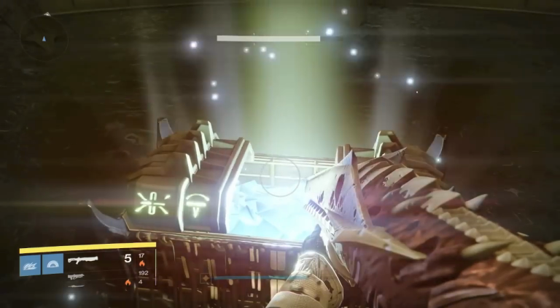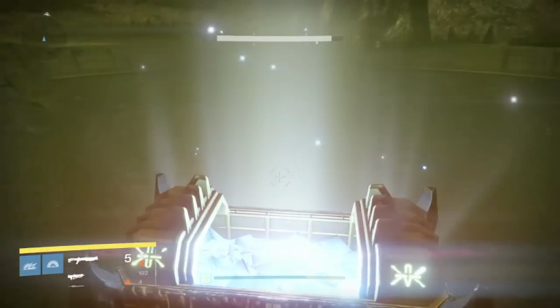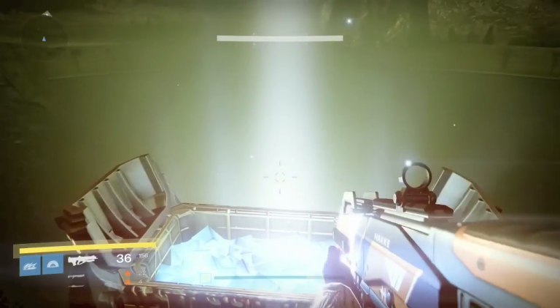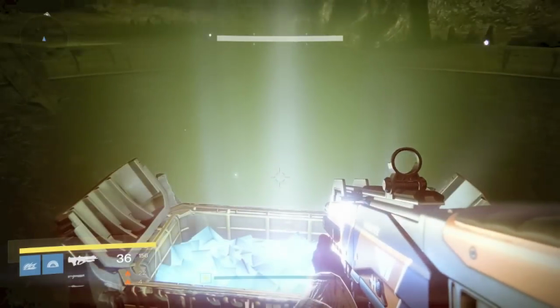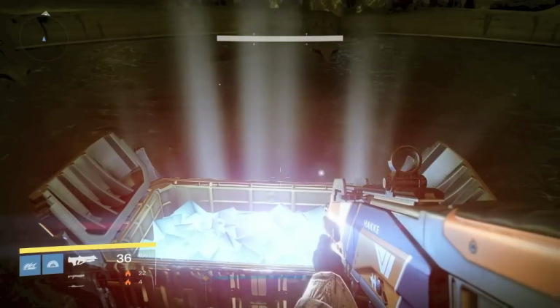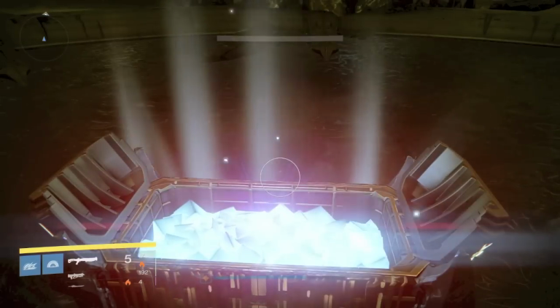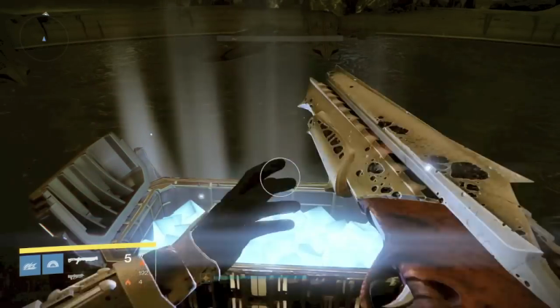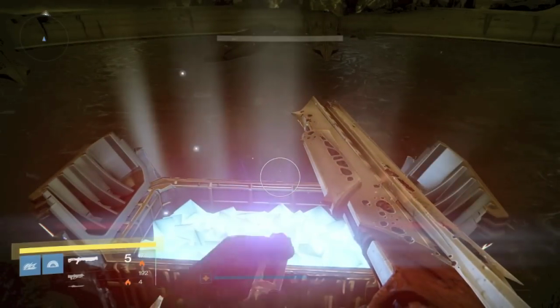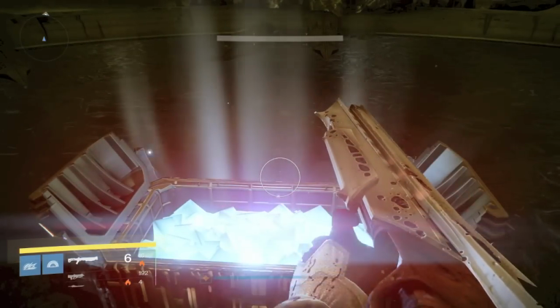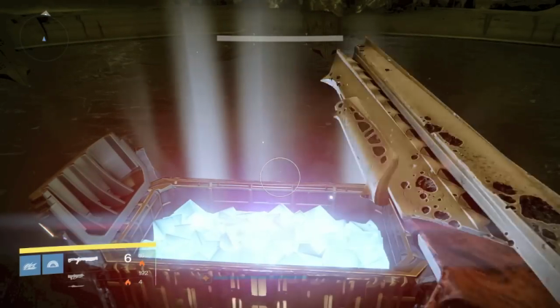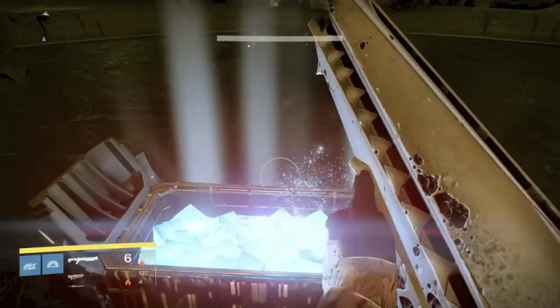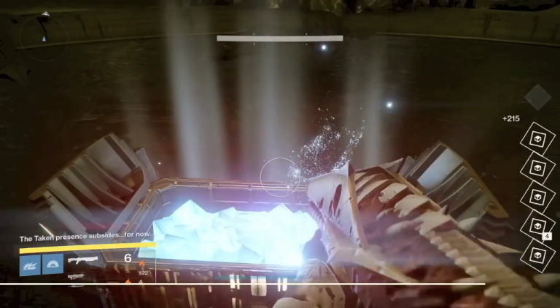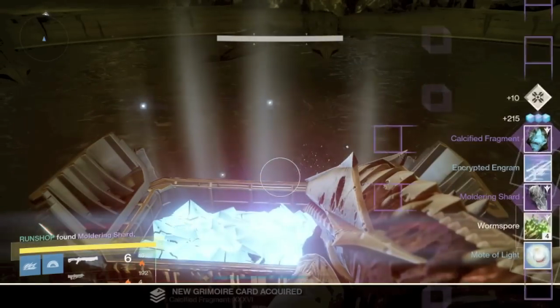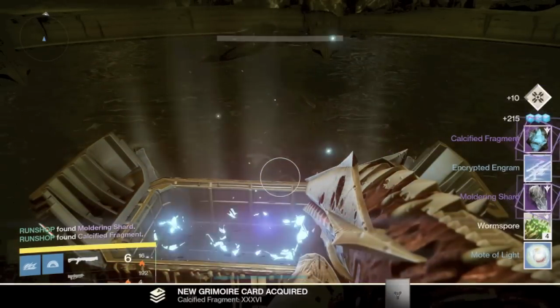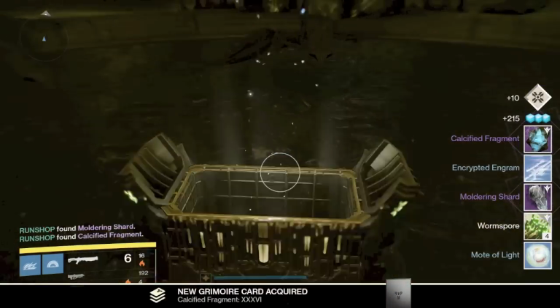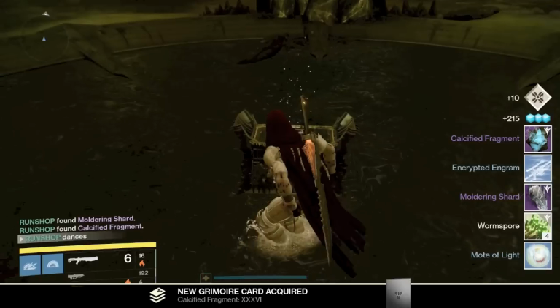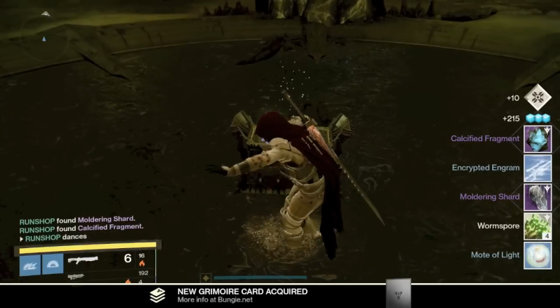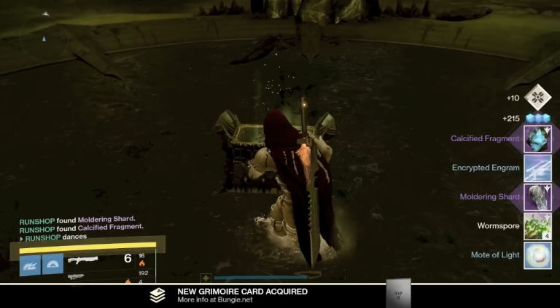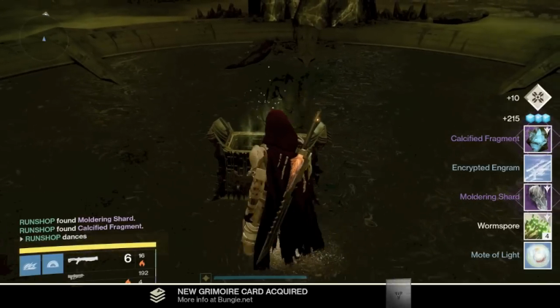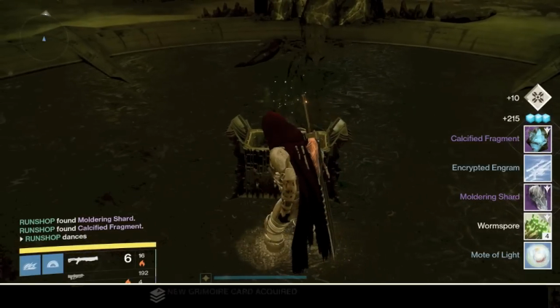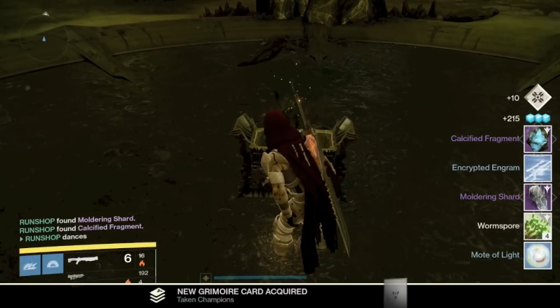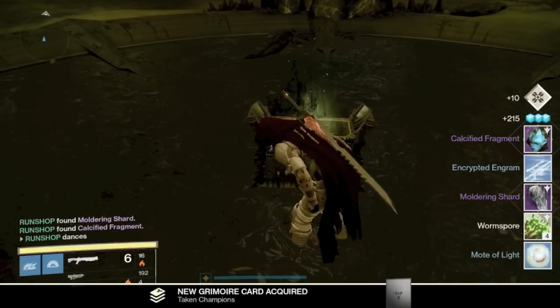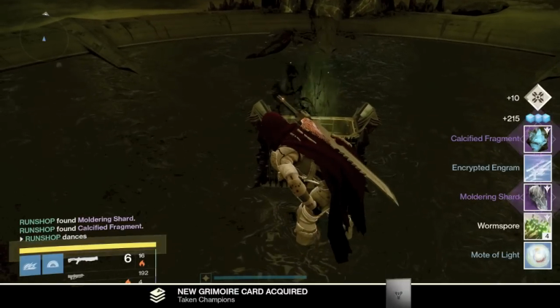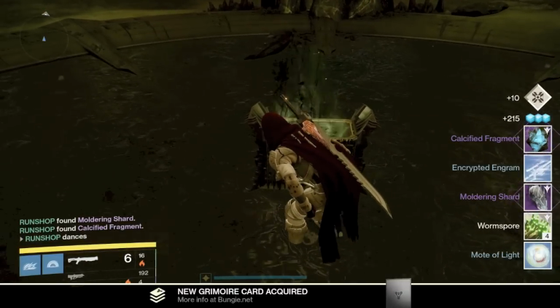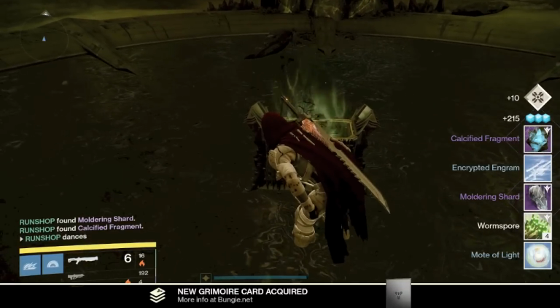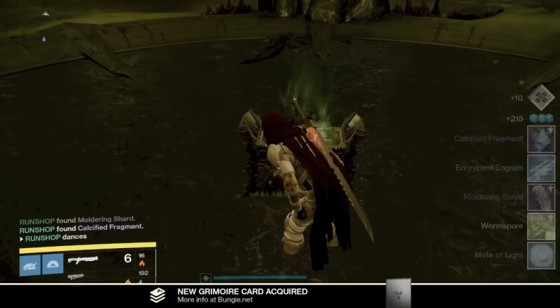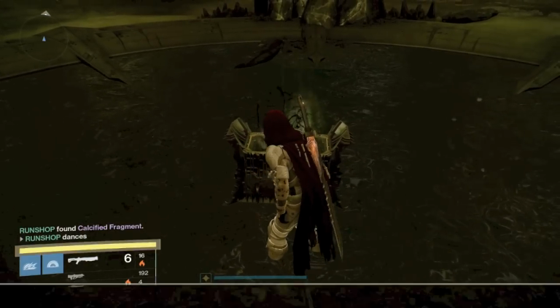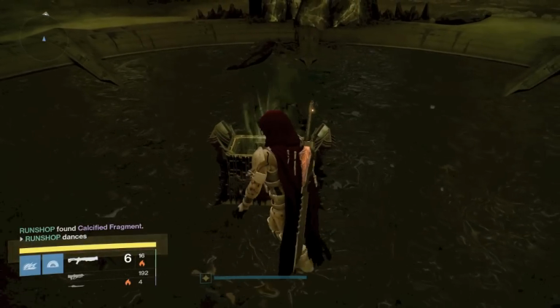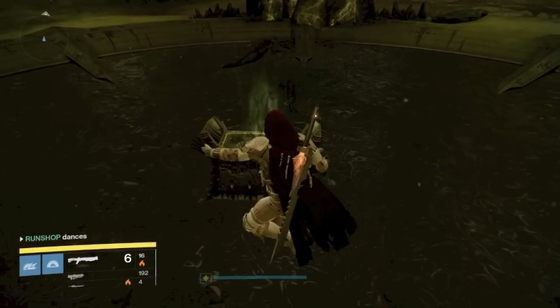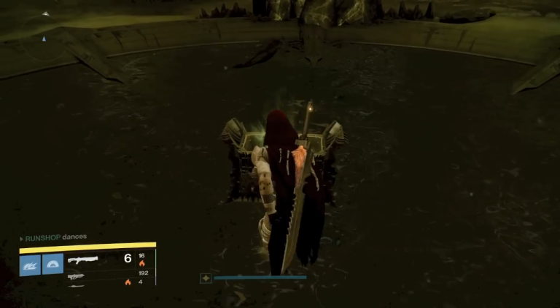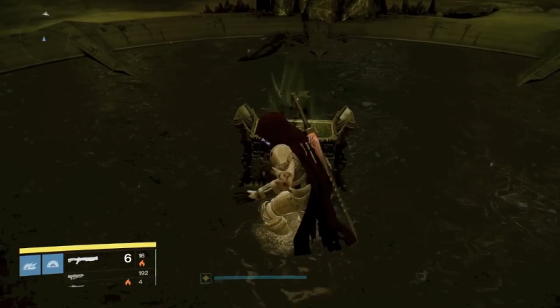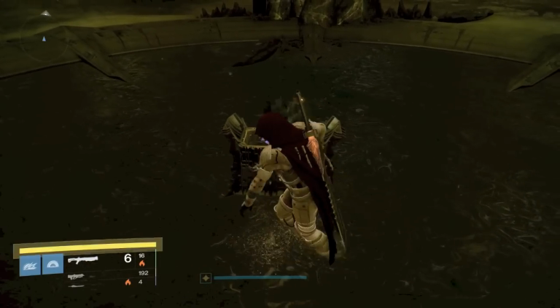You know how to get keys: you need Wormsinger Runes and you get those from killing Hive. The Skyburners beacon you get from killing Cabal. The Agonarch Rune you get from killing Taken. Holy moly, this is a long video. Hopefully you watched it and it helped you out. Have a good day, guys. See ya.